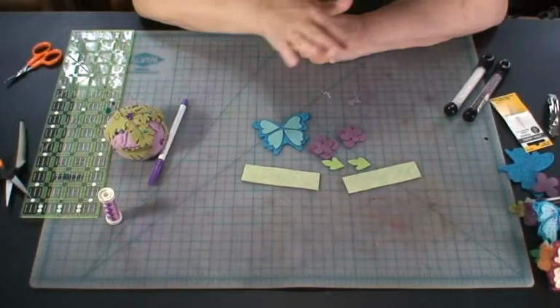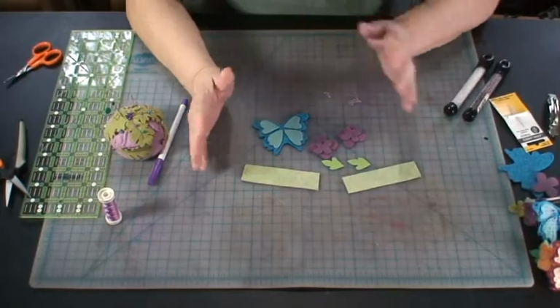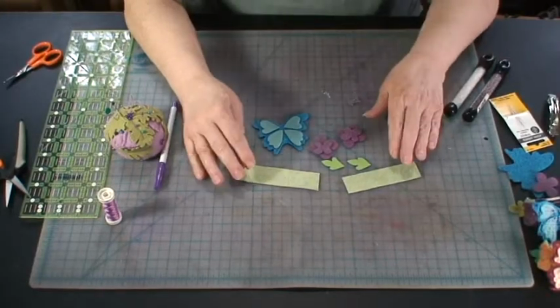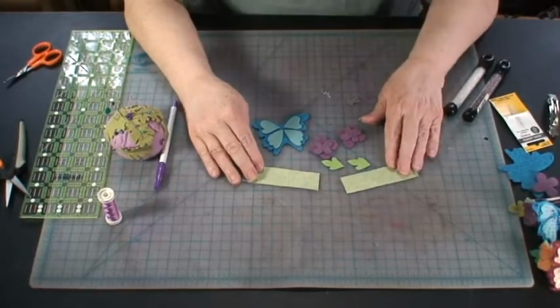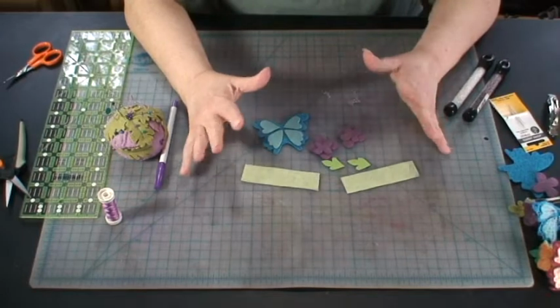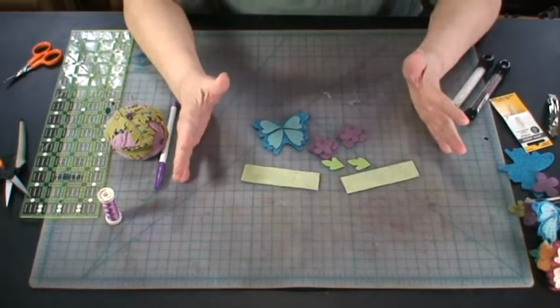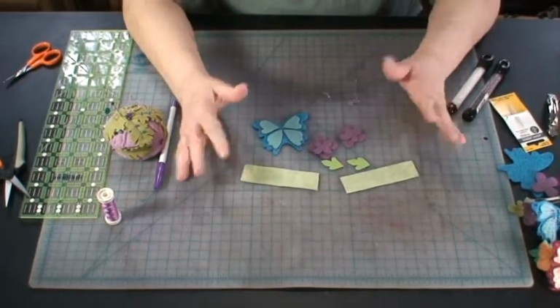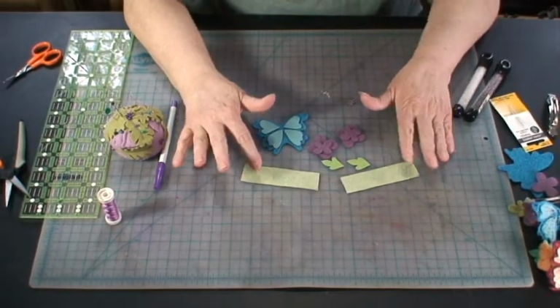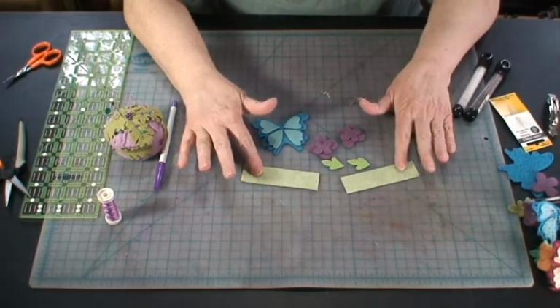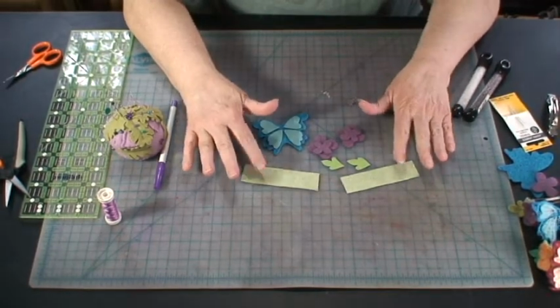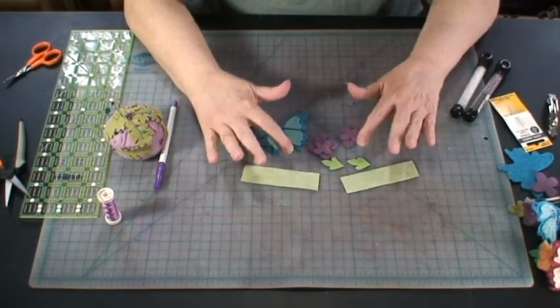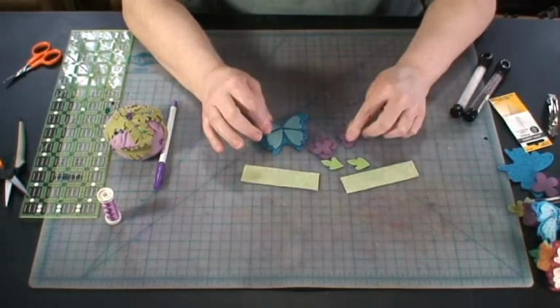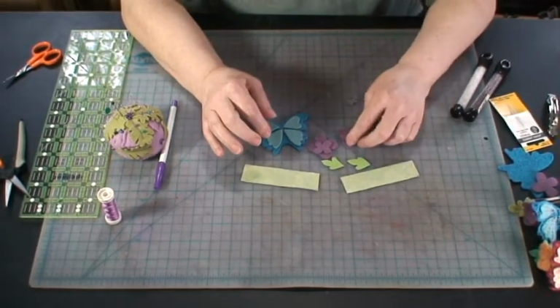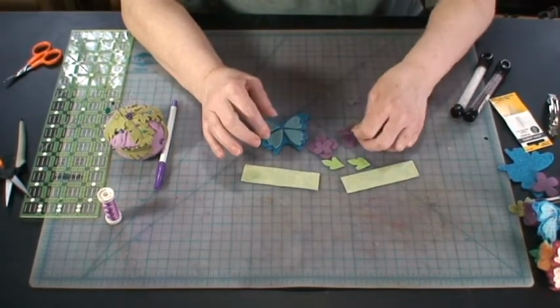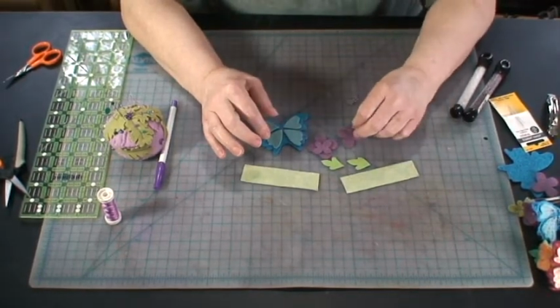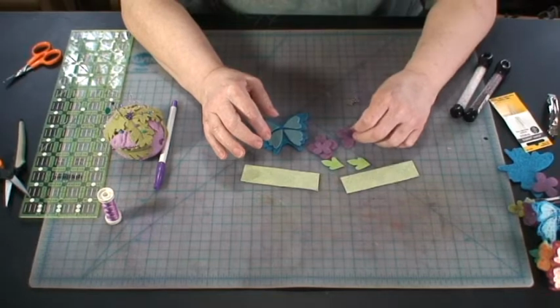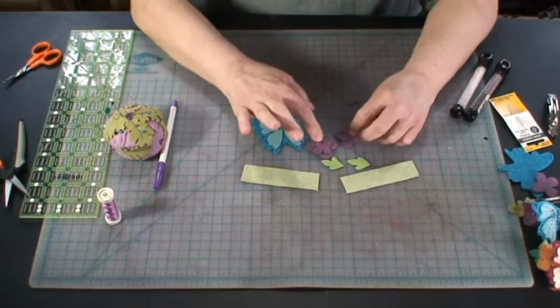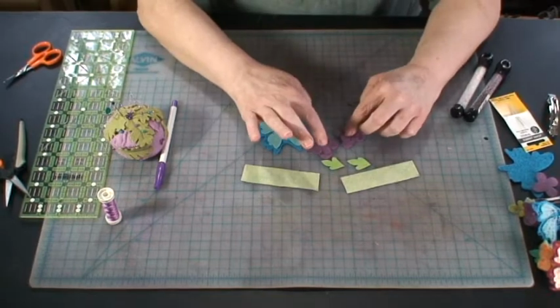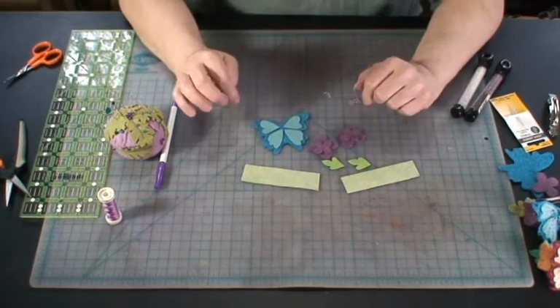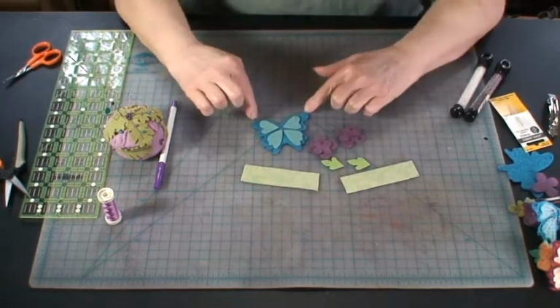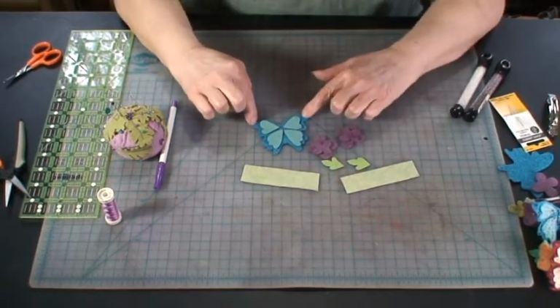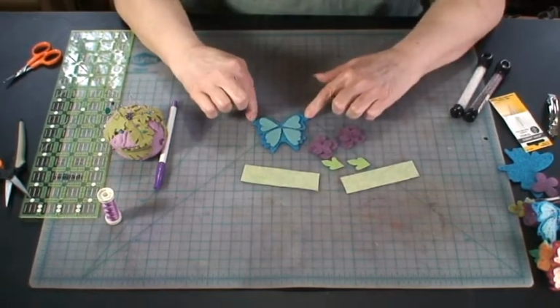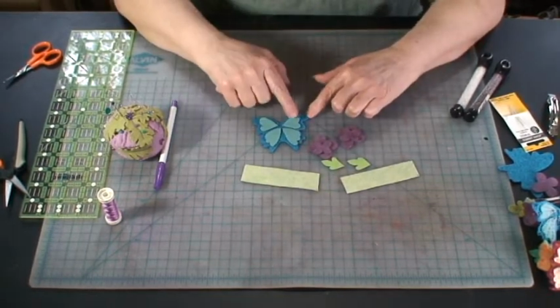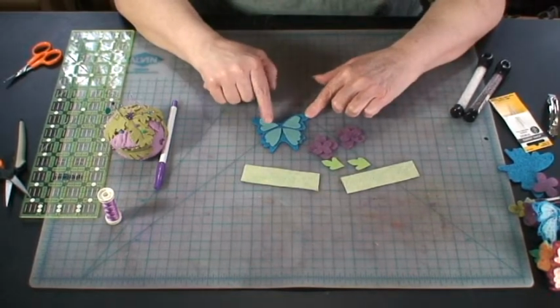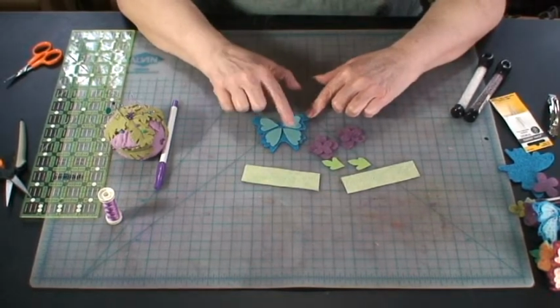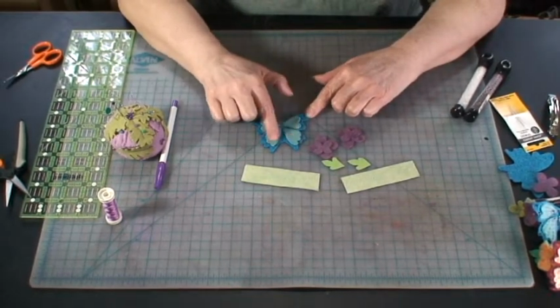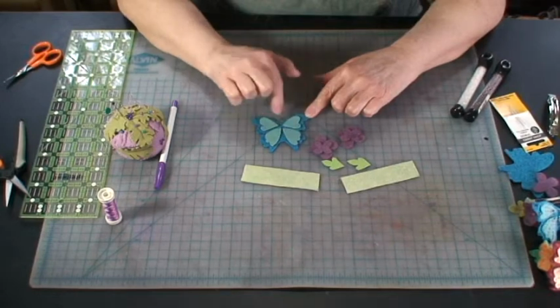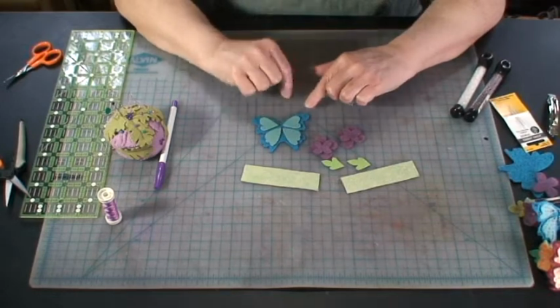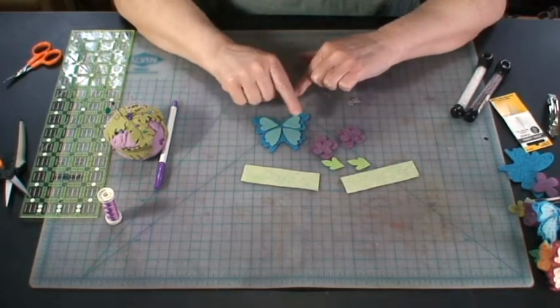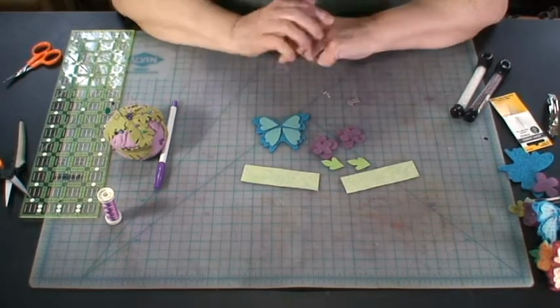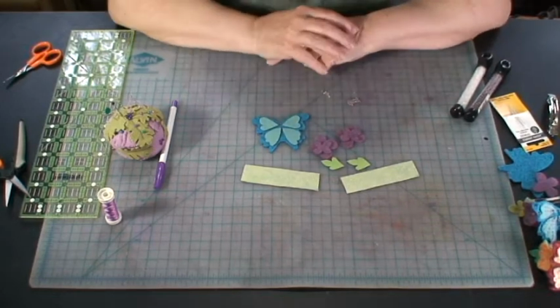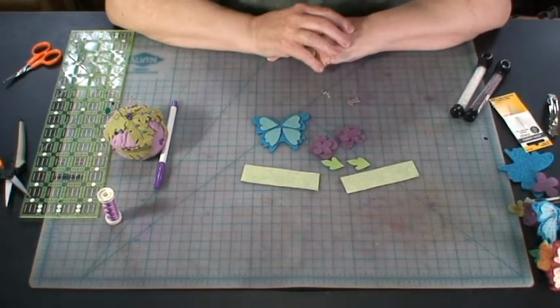Now that you've cut all your pieces out, you should have two strips, two leaves, two sets of petals for each flower, your butterfly, and then the four pieces that go on your butterfly.